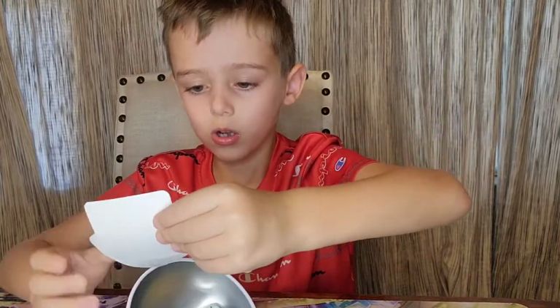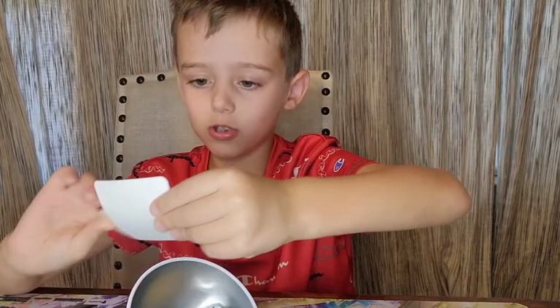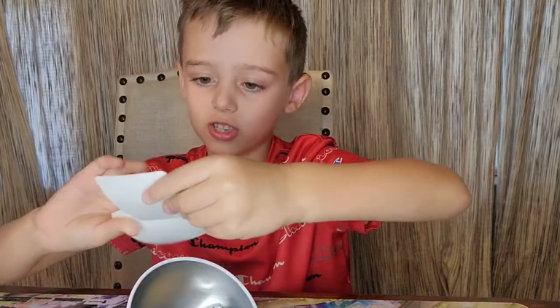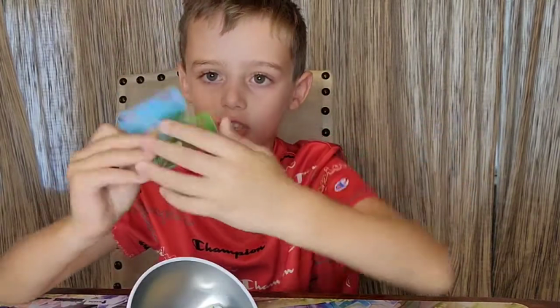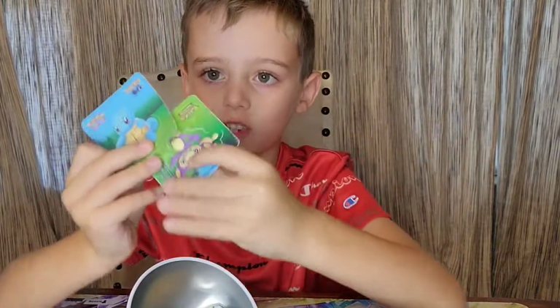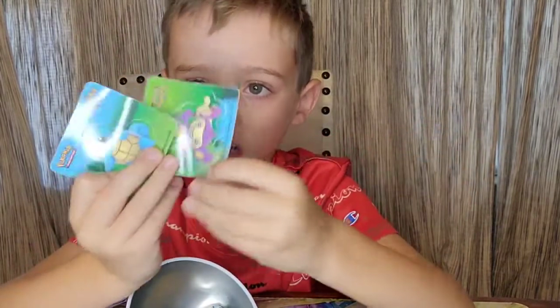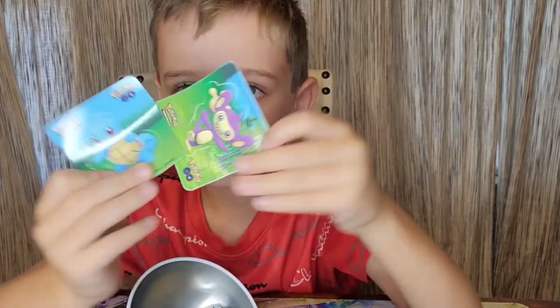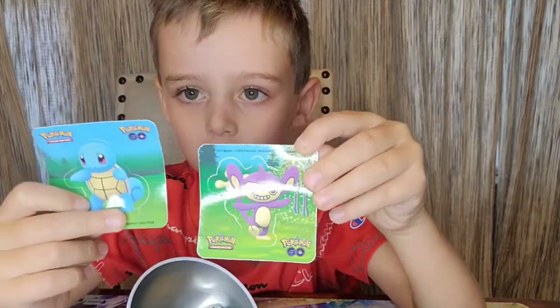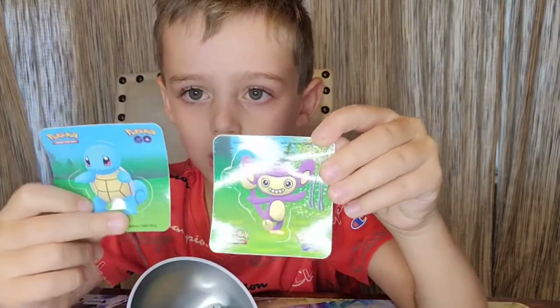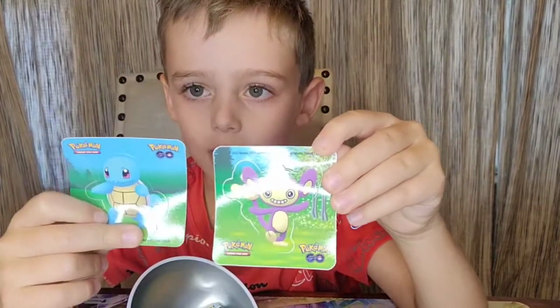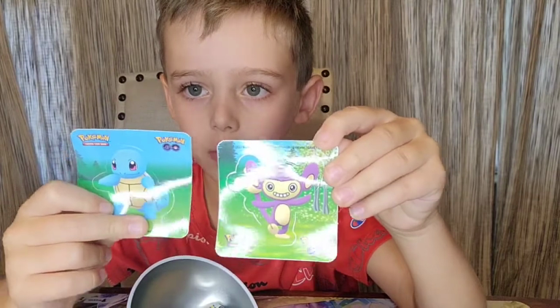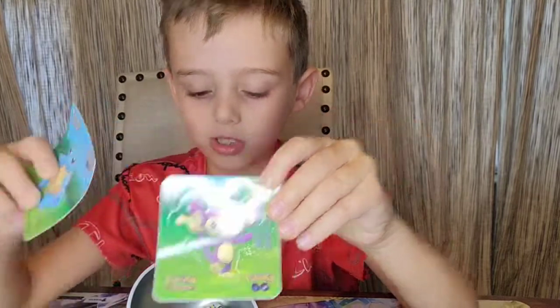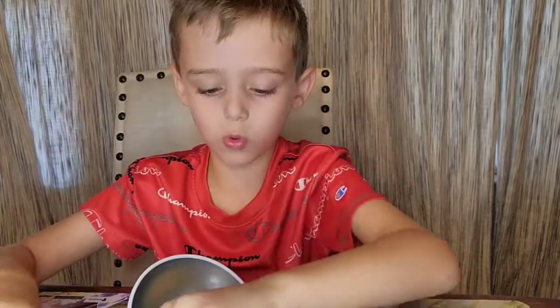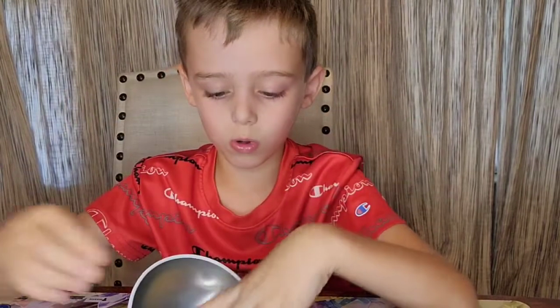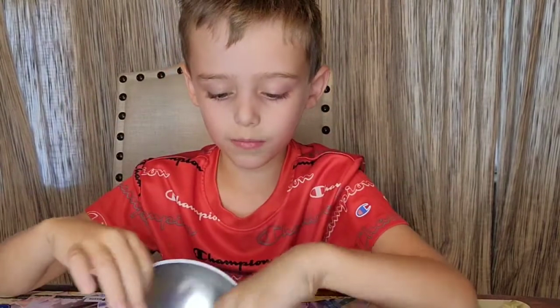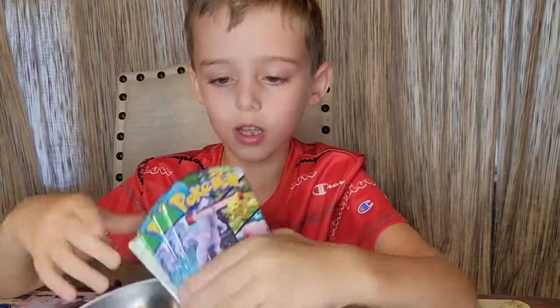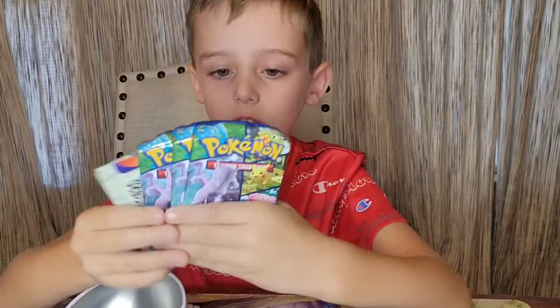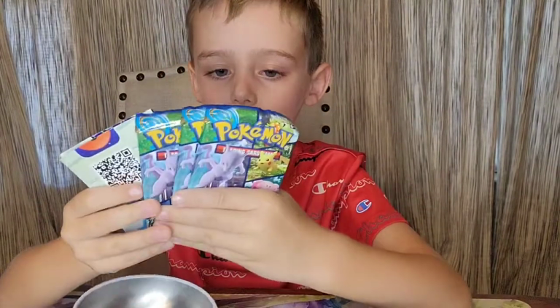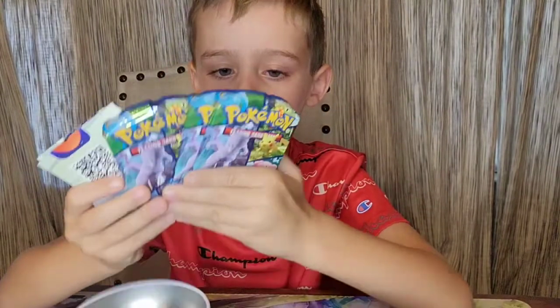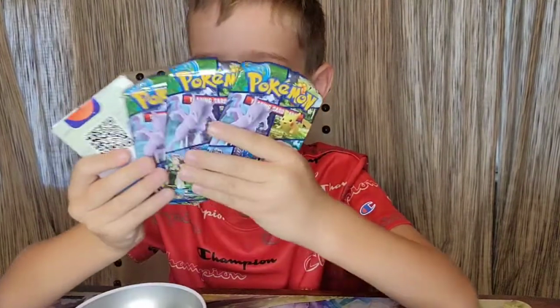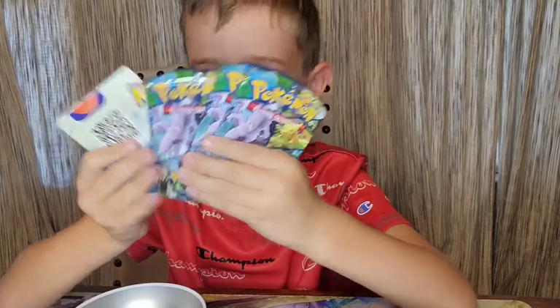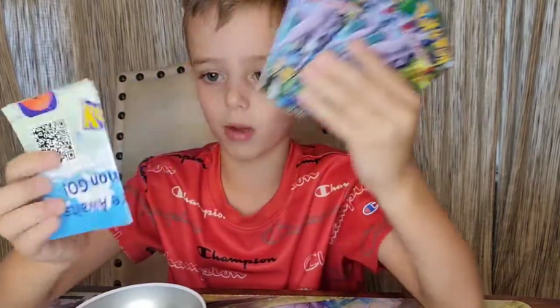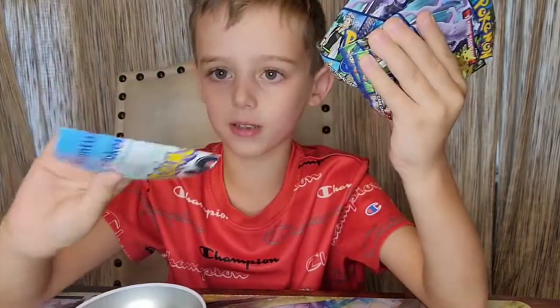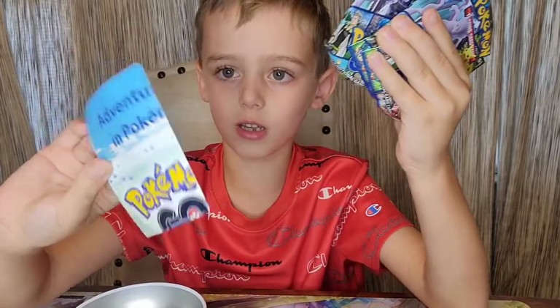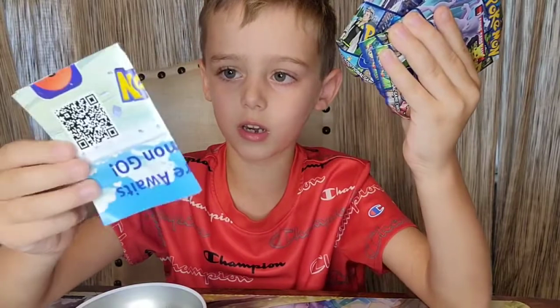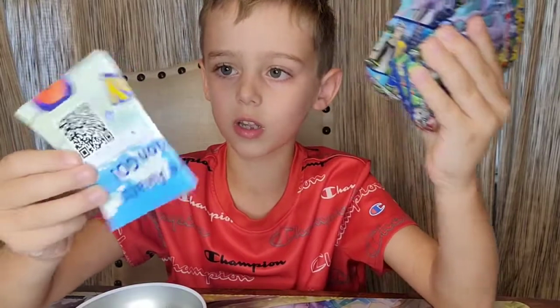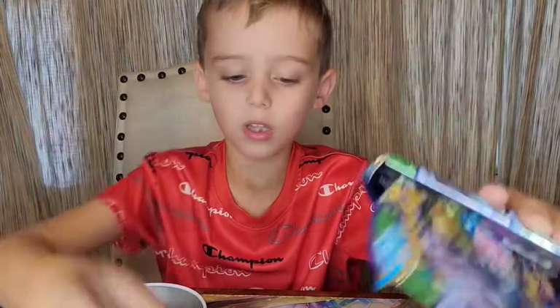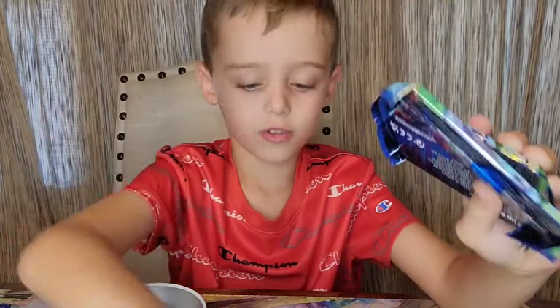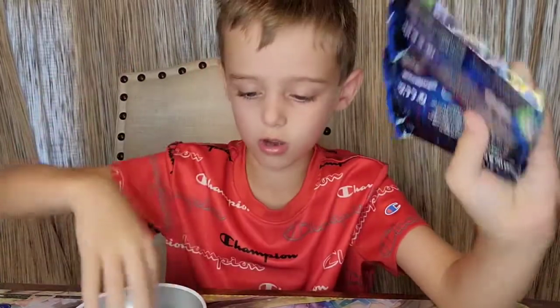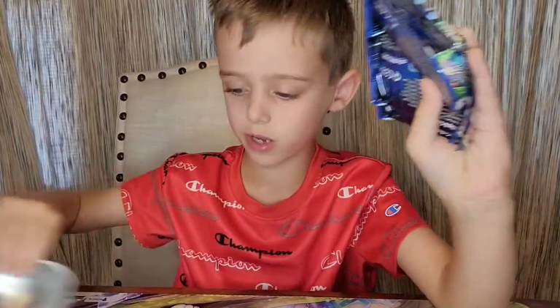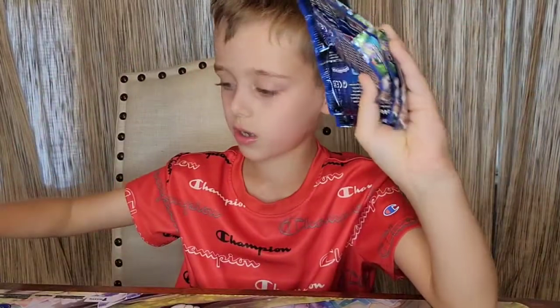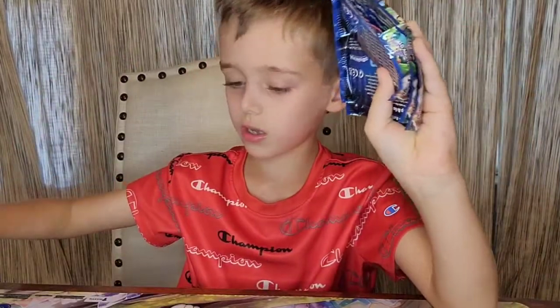We have two sticker sheets here — a Bulbasaur and Squirtle. Then, best of all, three Pokémon packs, and there's that code card thing.